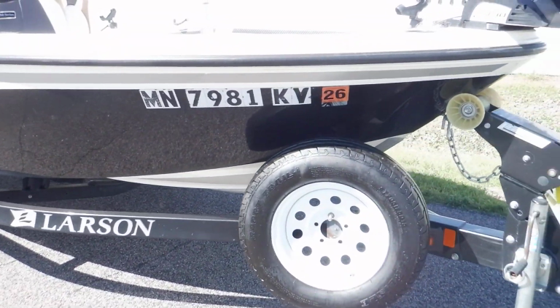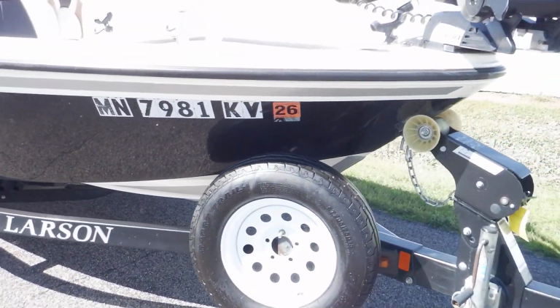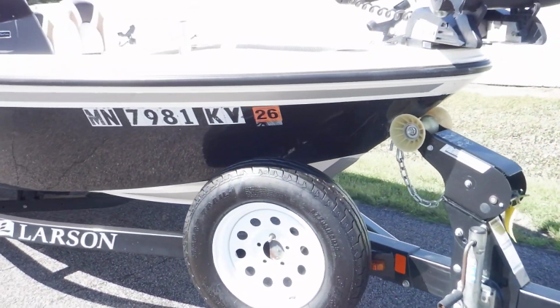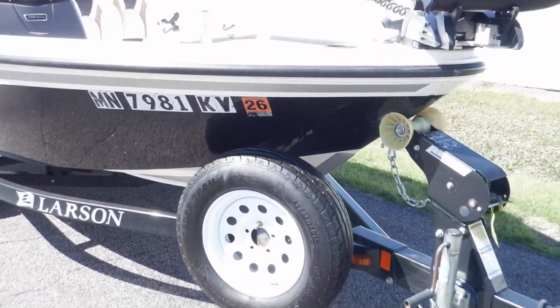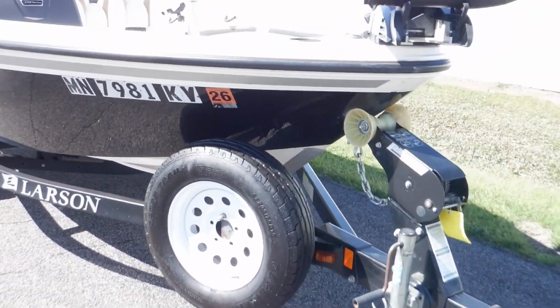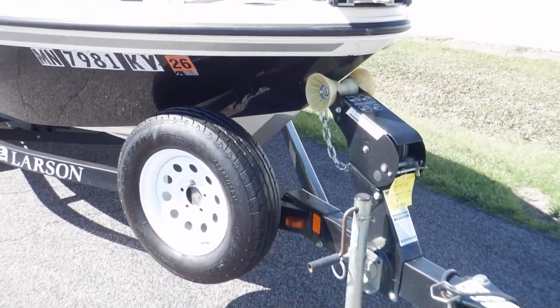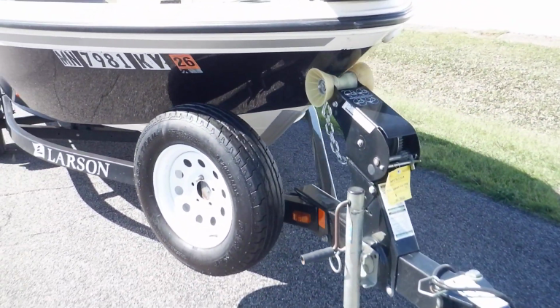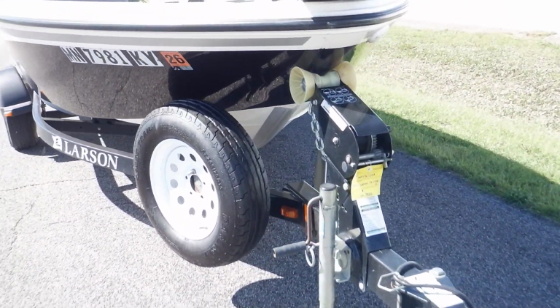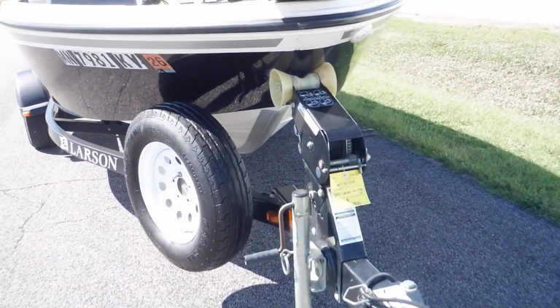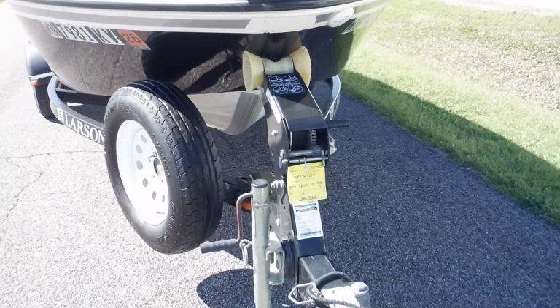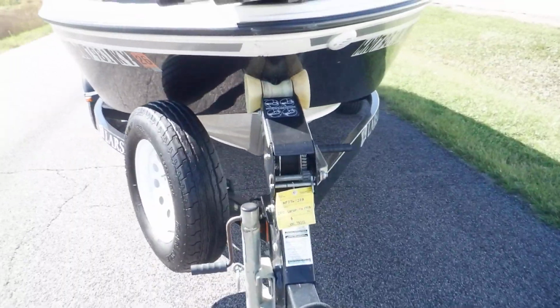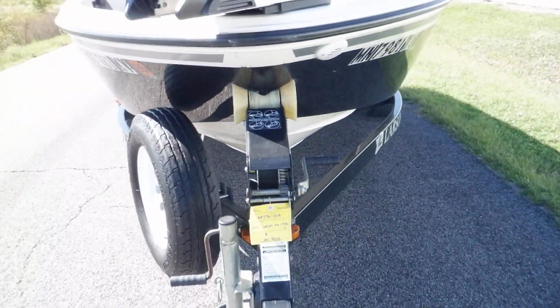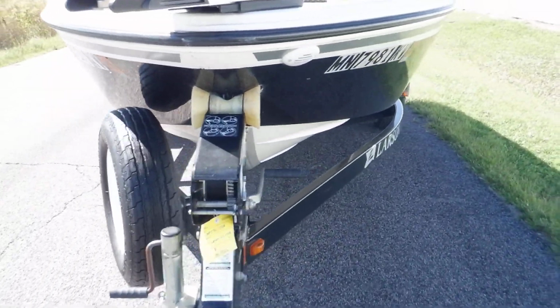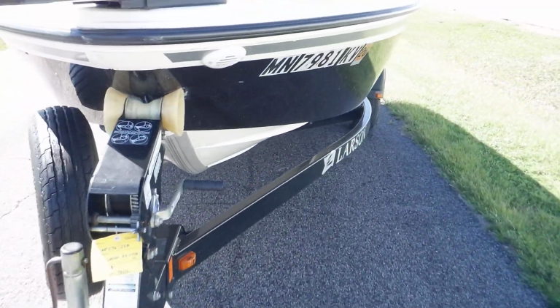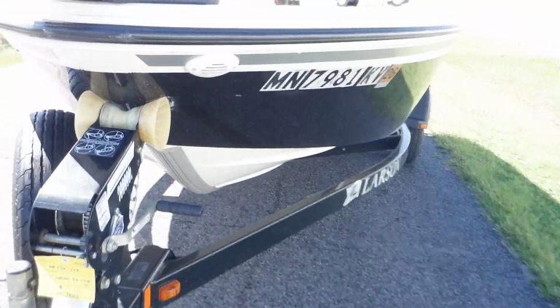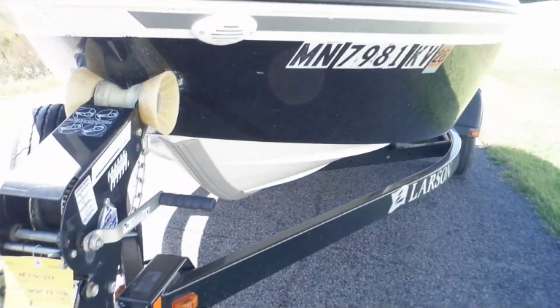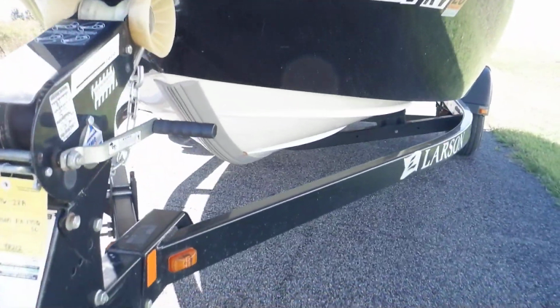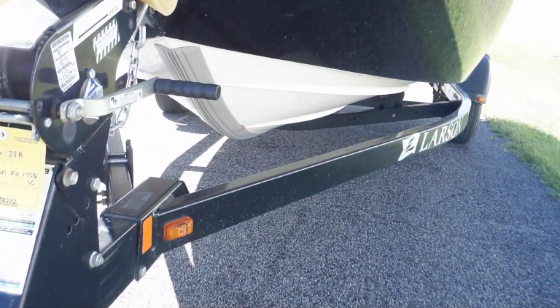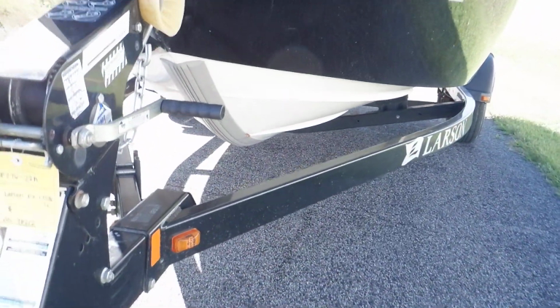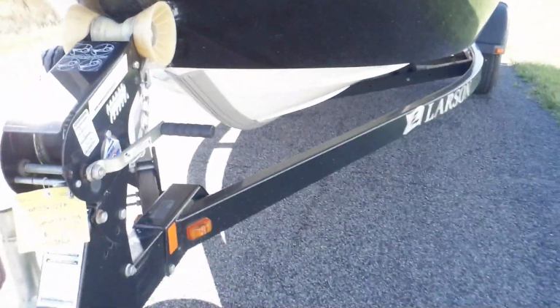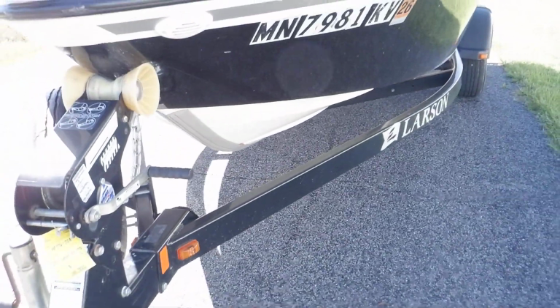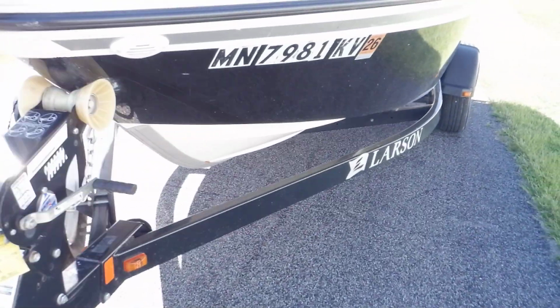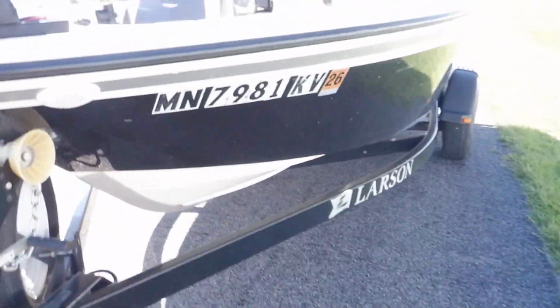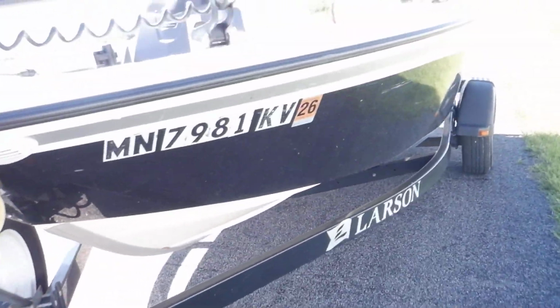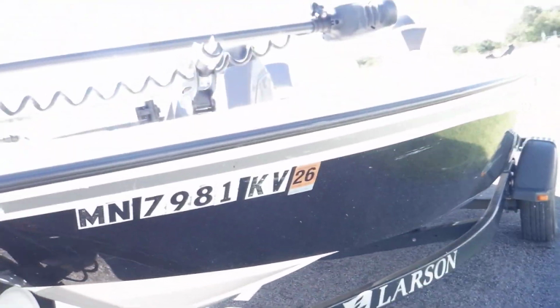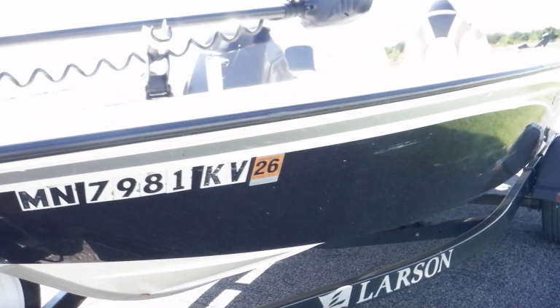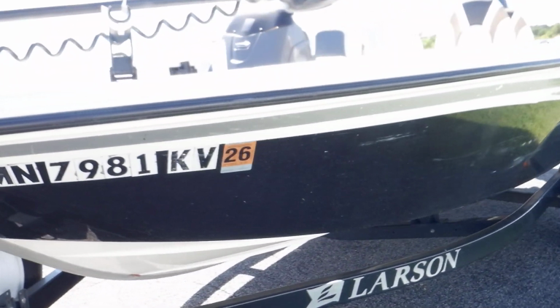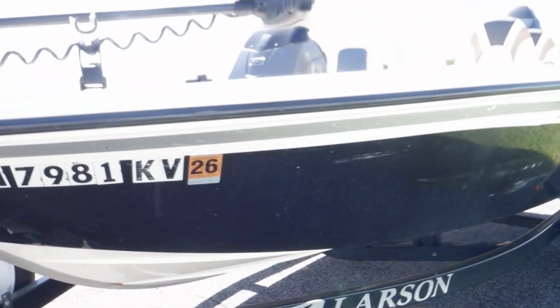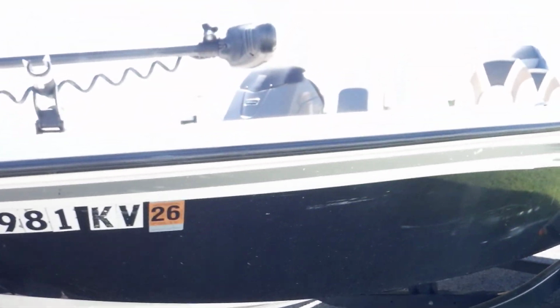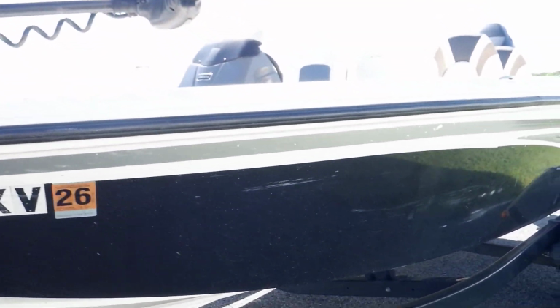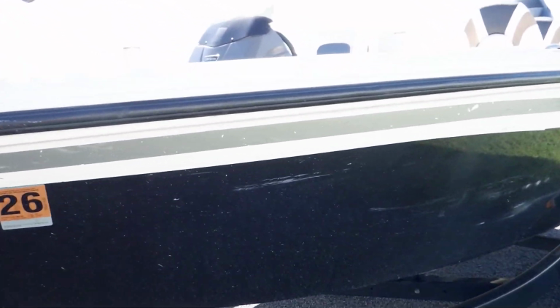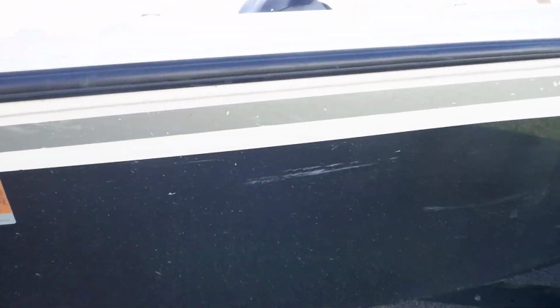This is a one owner boat. I have a bunch of information from the previous owner. There's some more scuffage on this side as well.